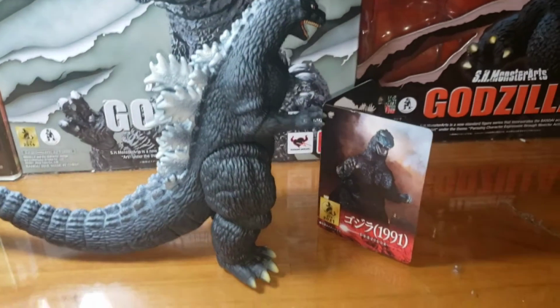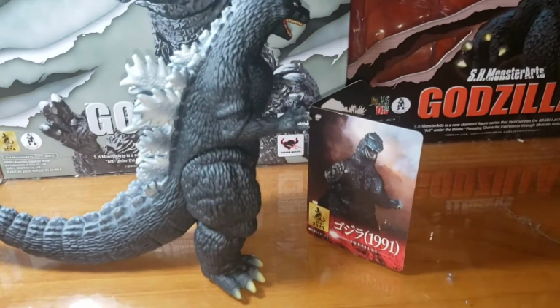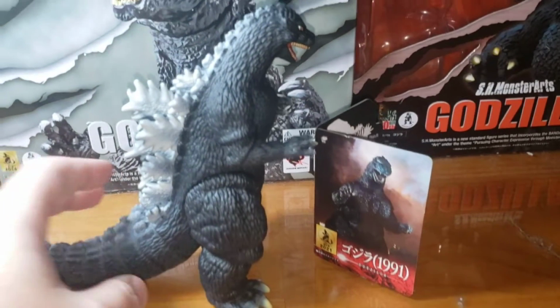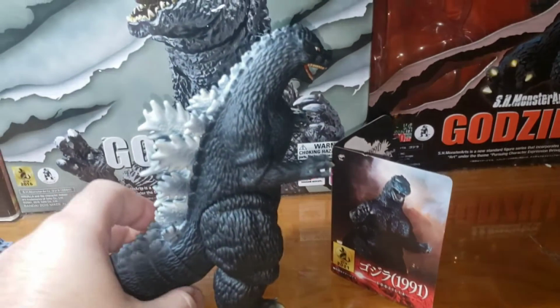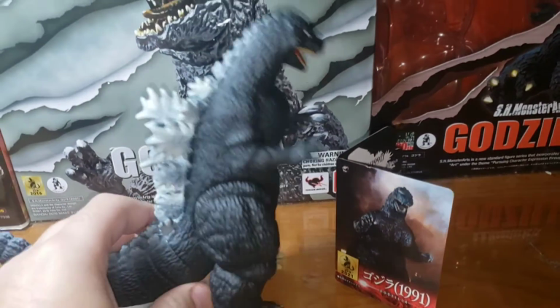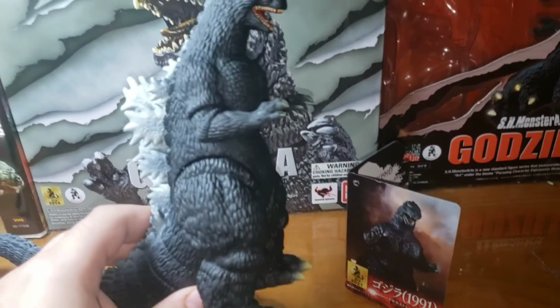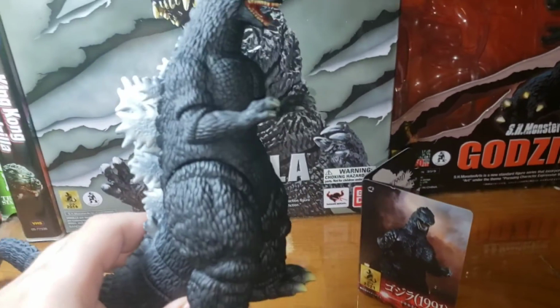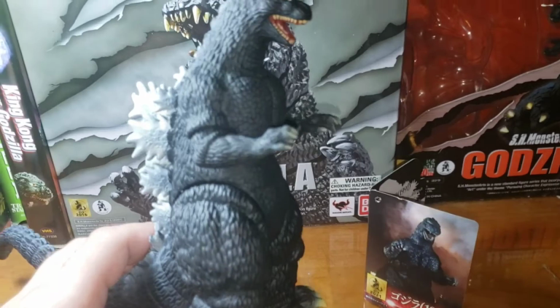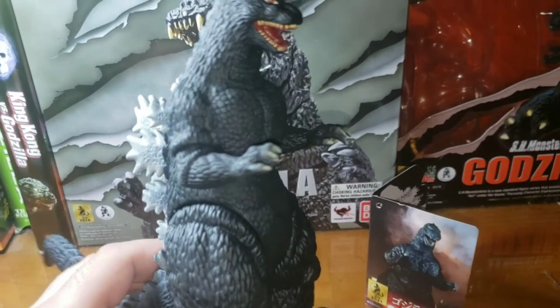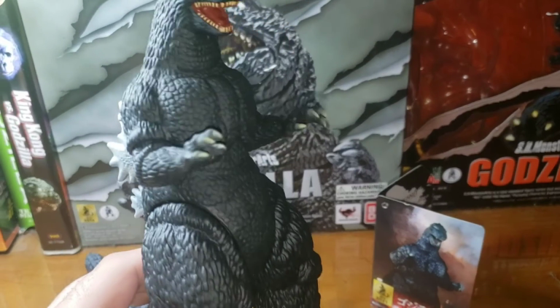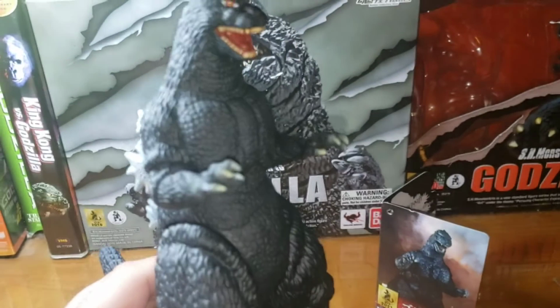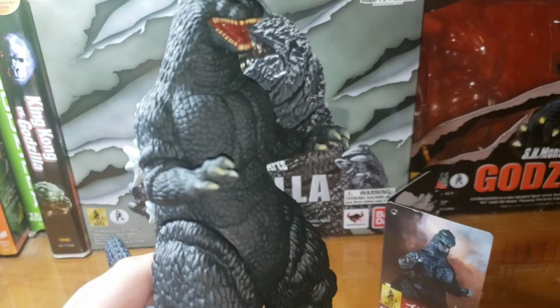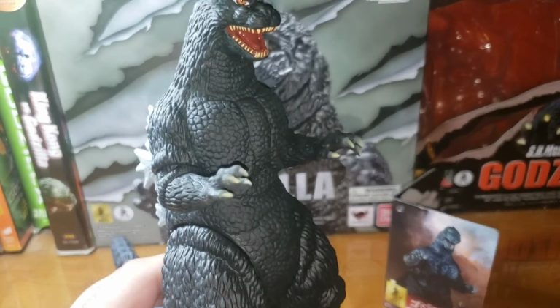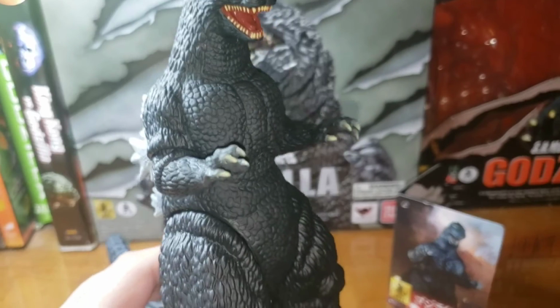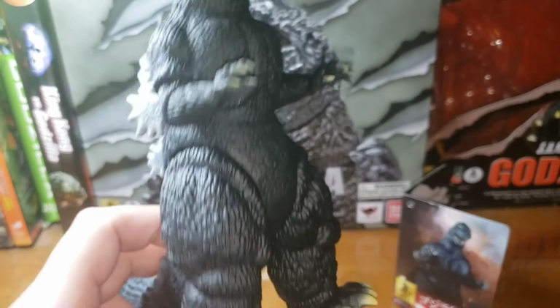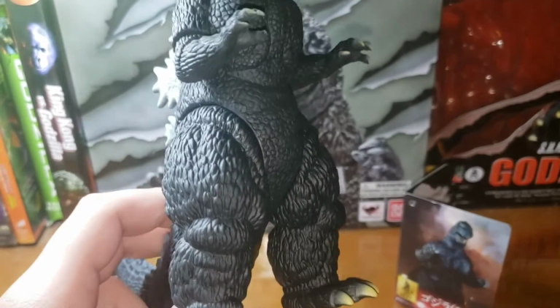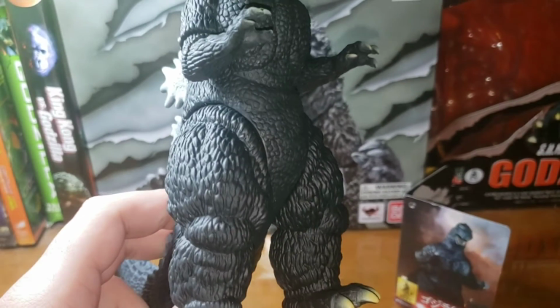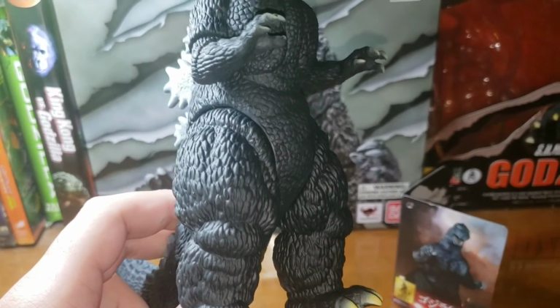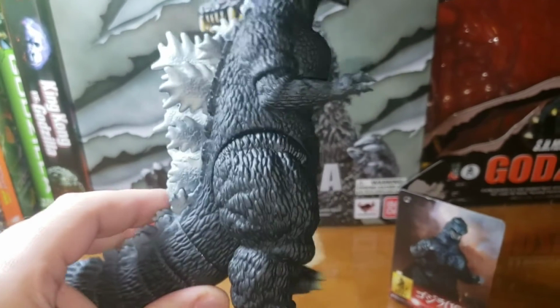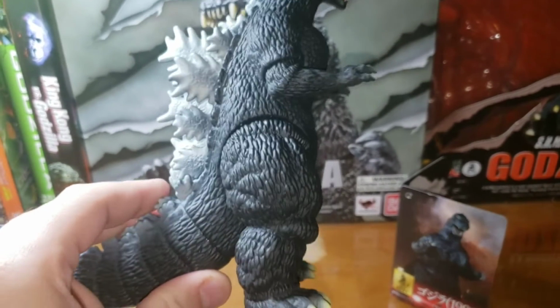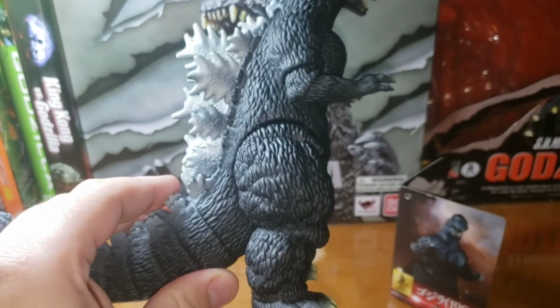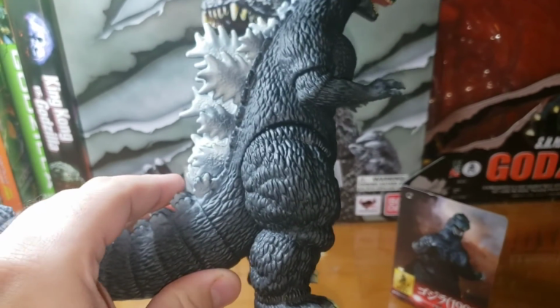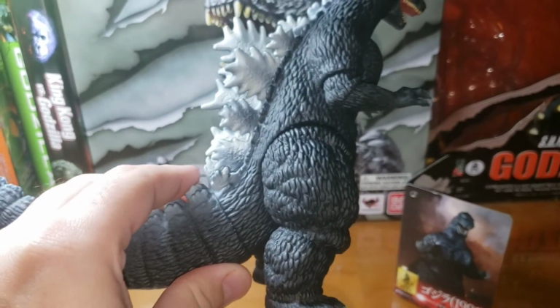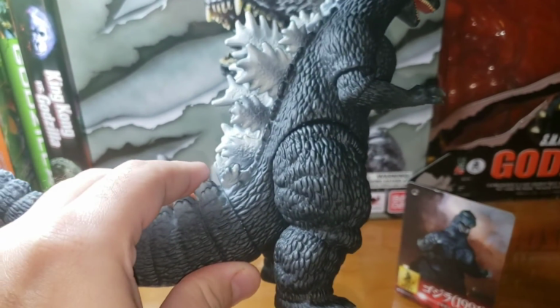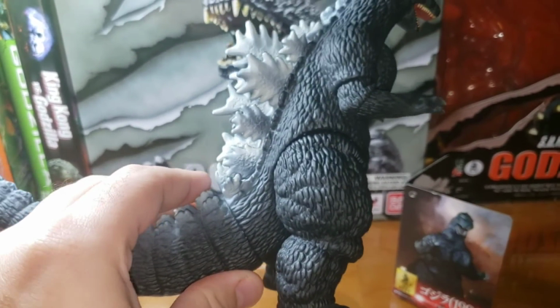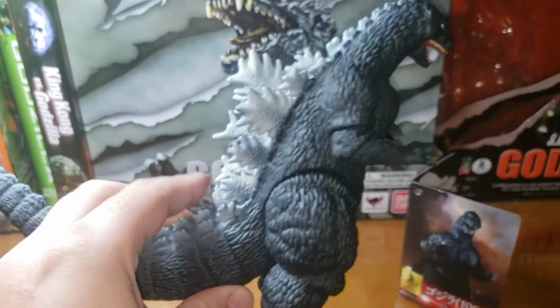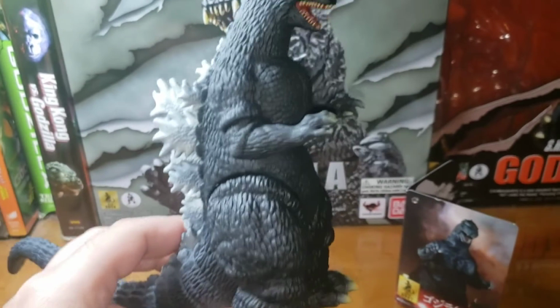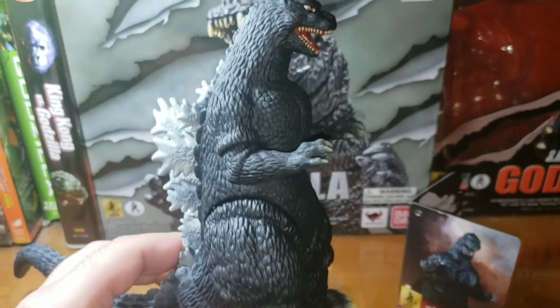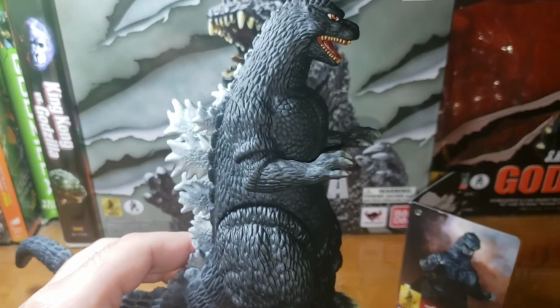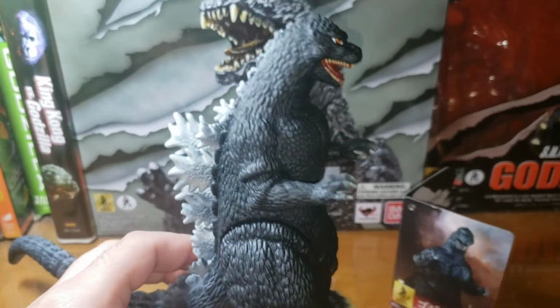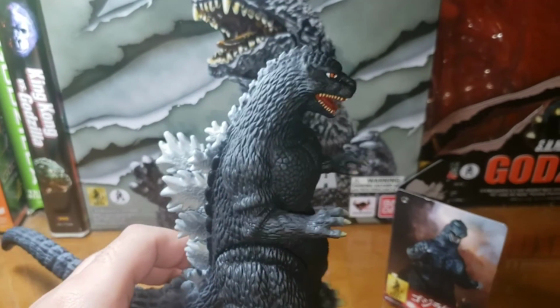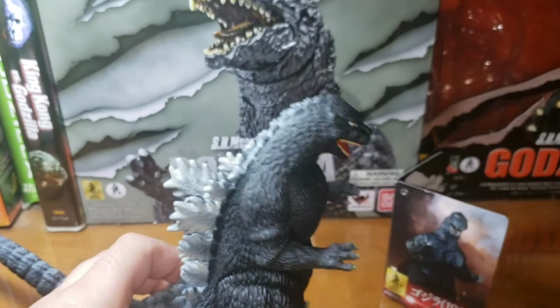Now let's look at the articulation. Articulation wise: two on the arms, two on the legs, and nothing on the tail, nothing on the head.